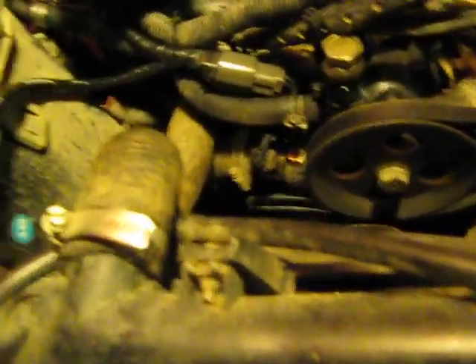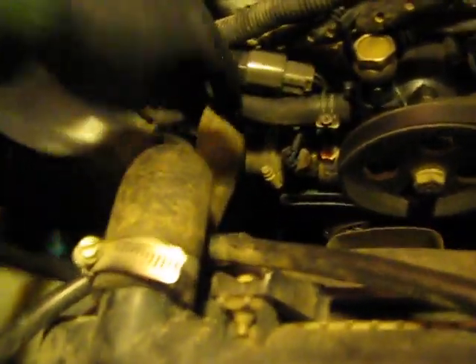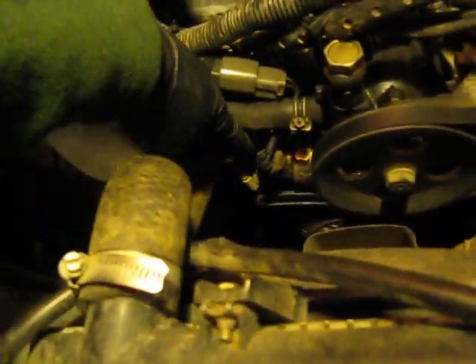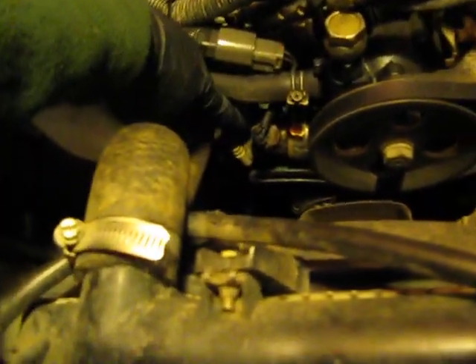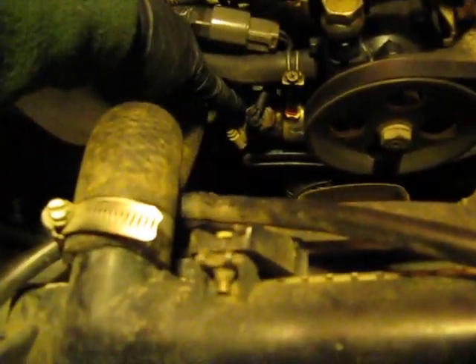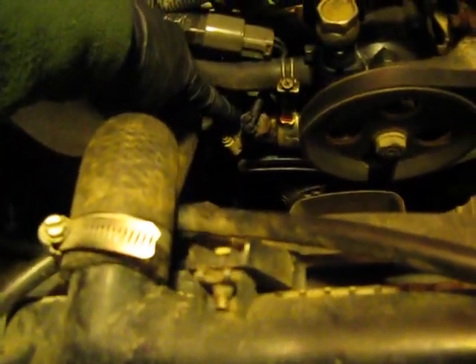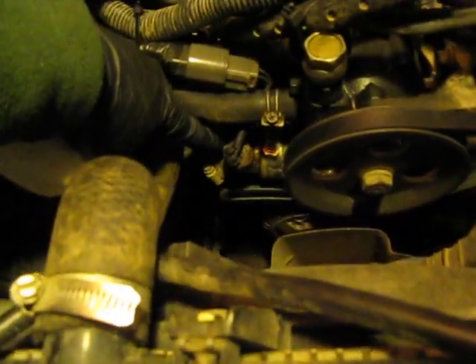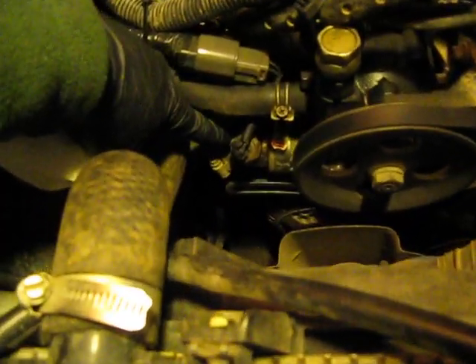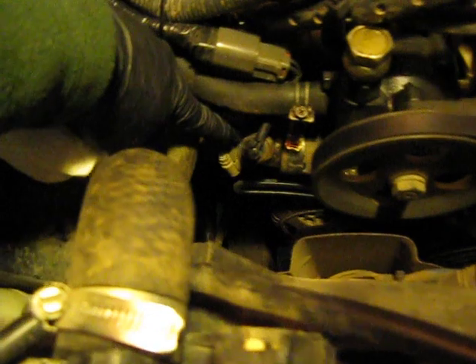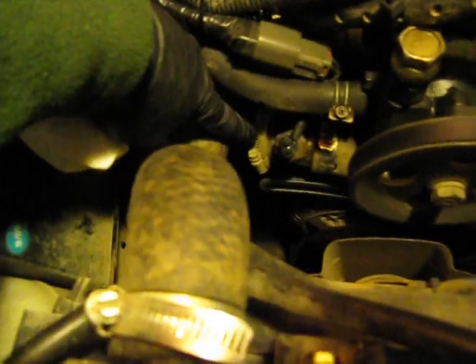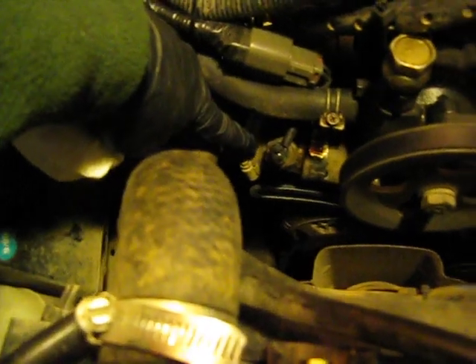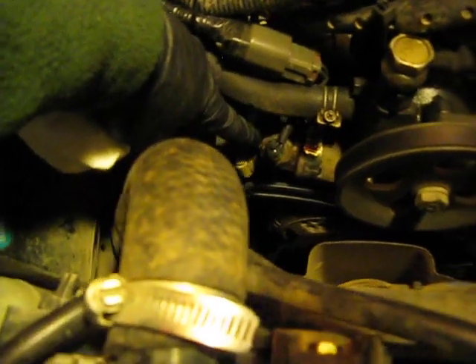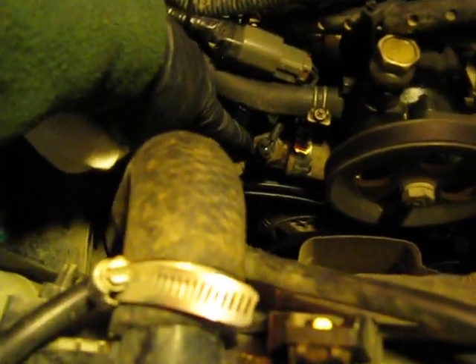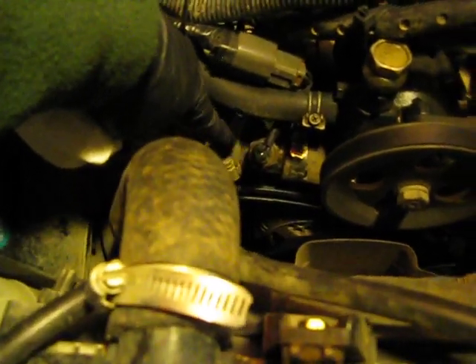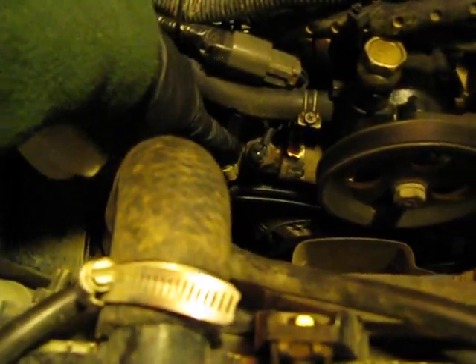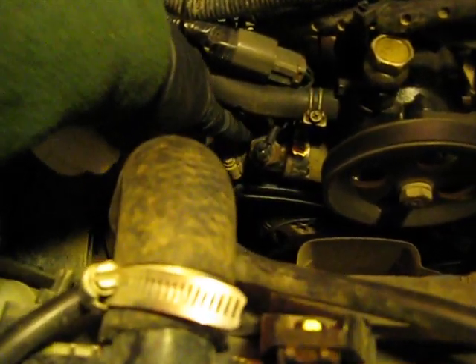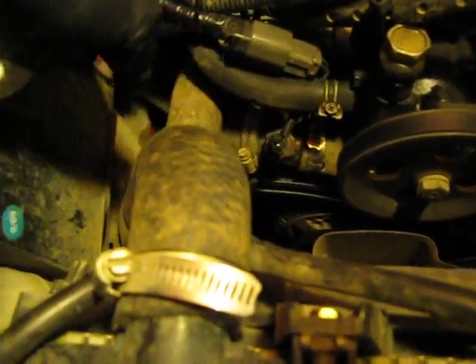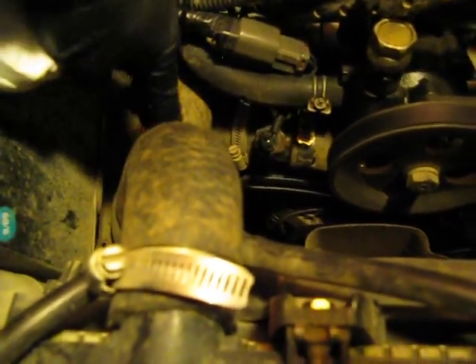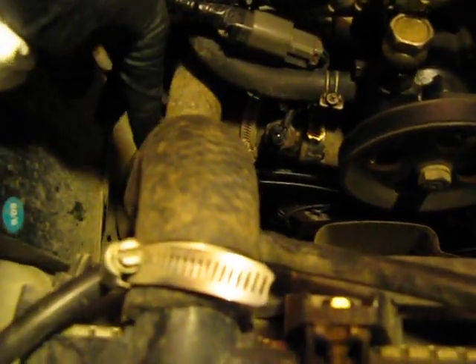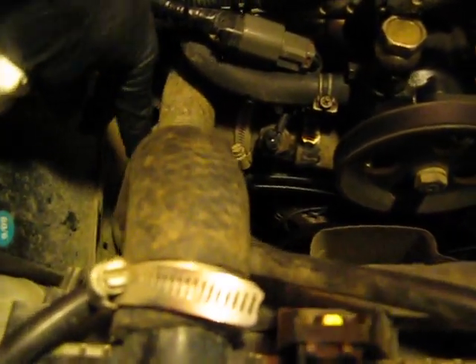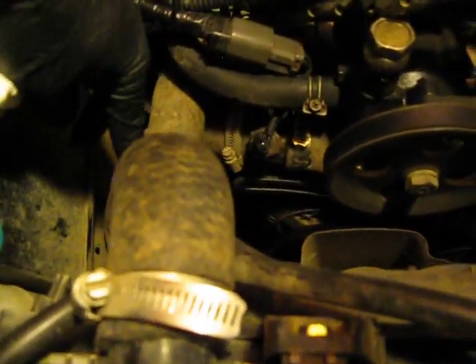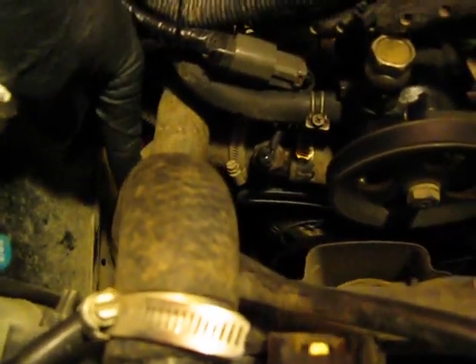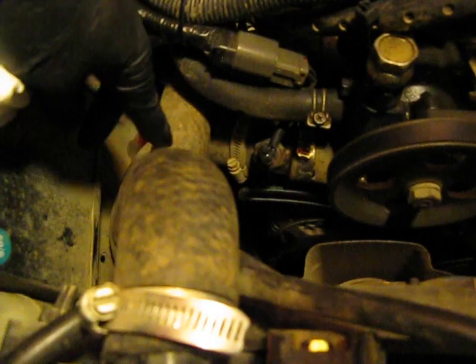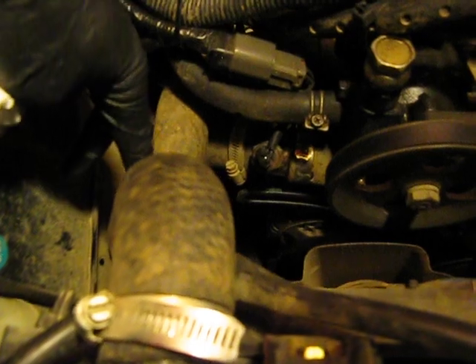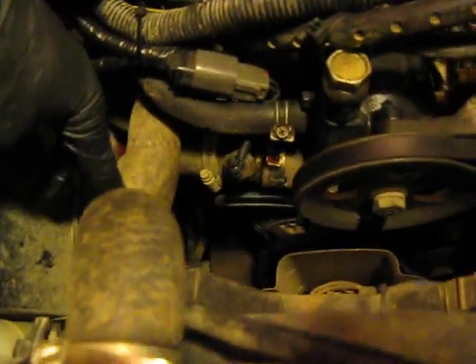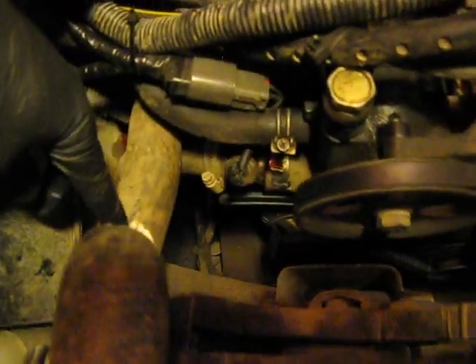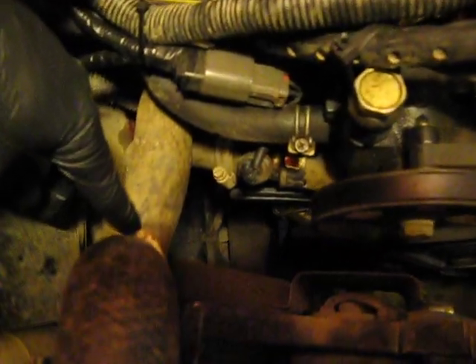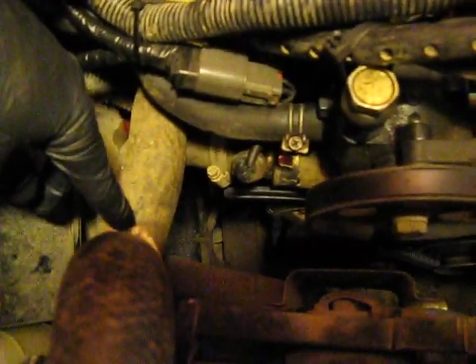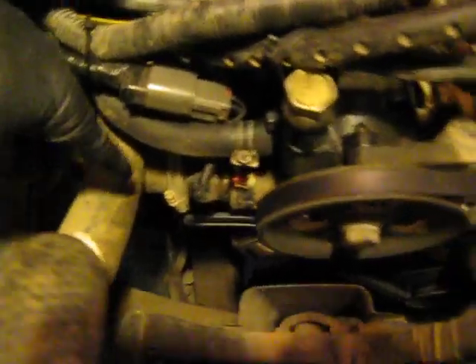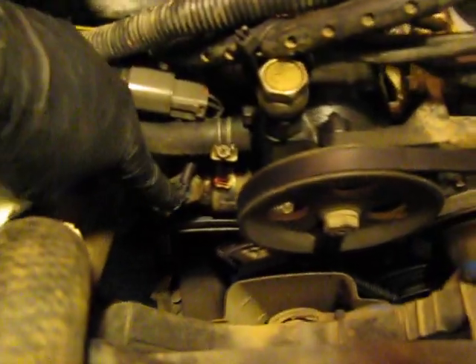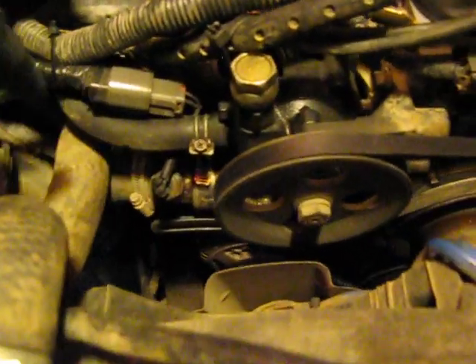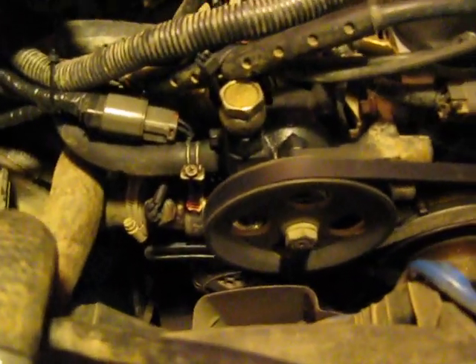This is the fan switch that I speak of when I say we need to retrofit that. I need to put this in probably about right here on the upper radiator hose, and then fill that back in.